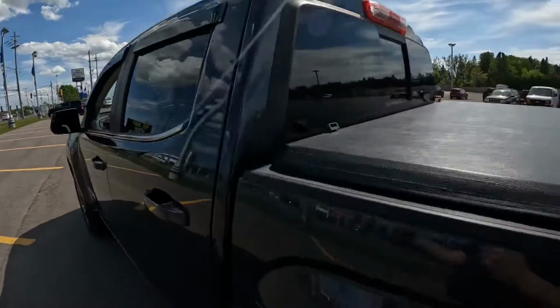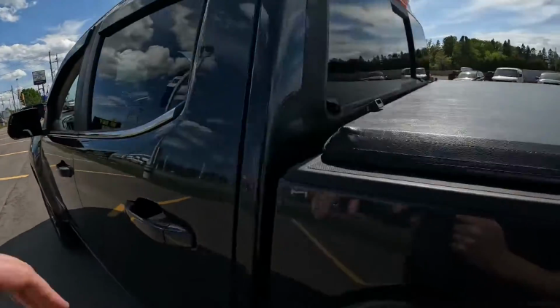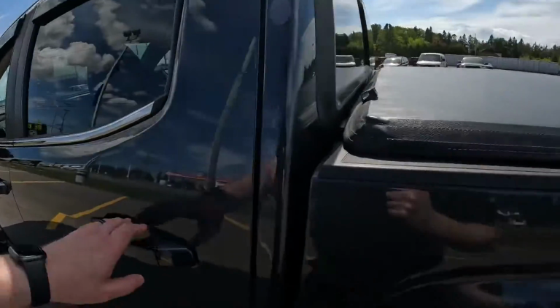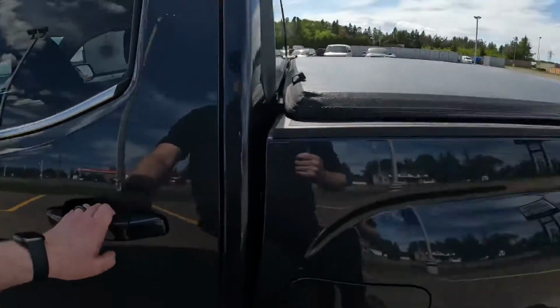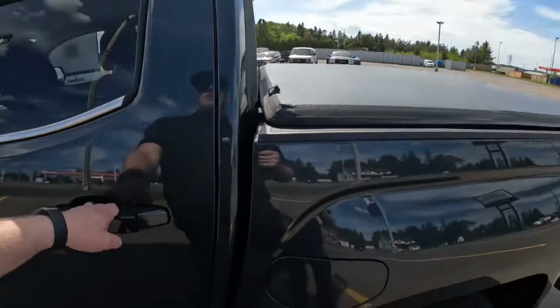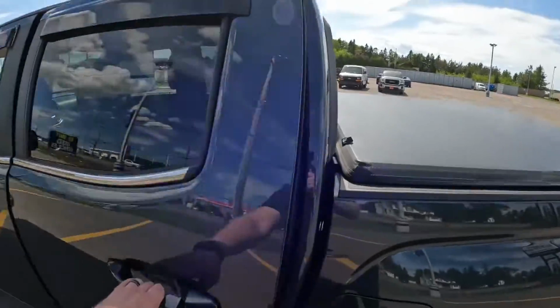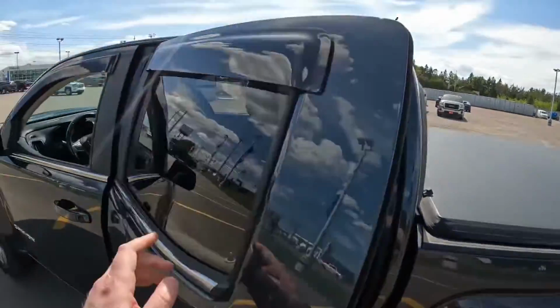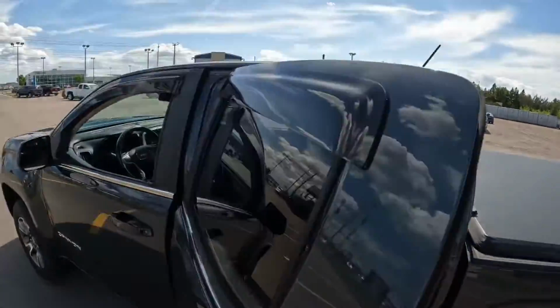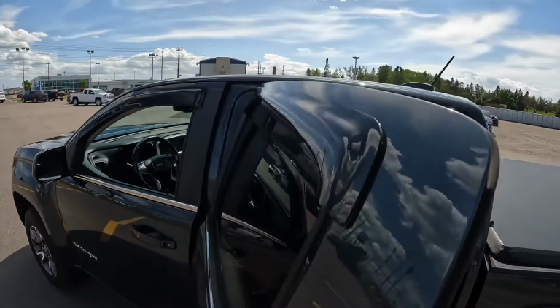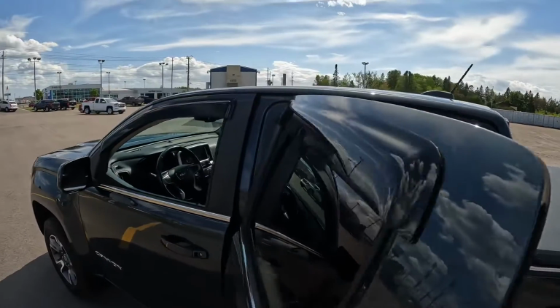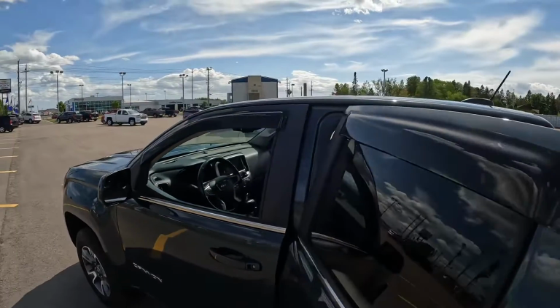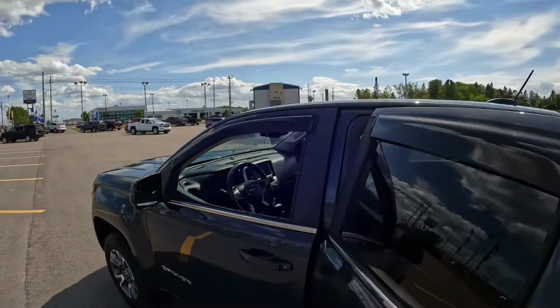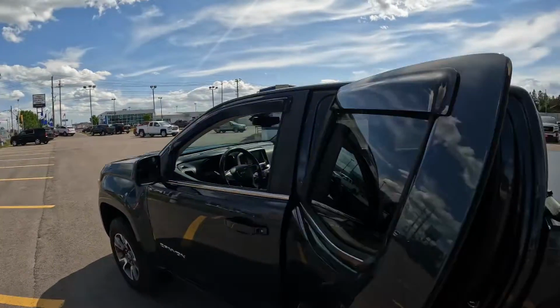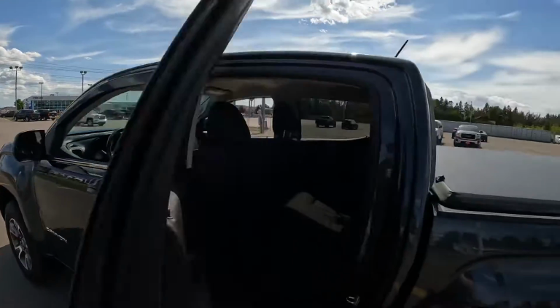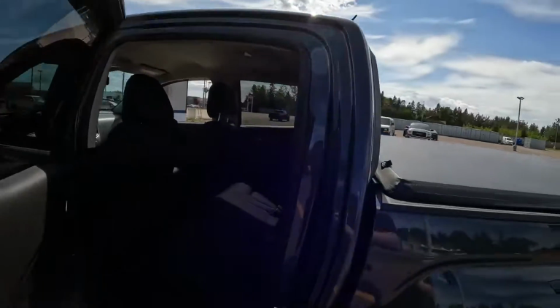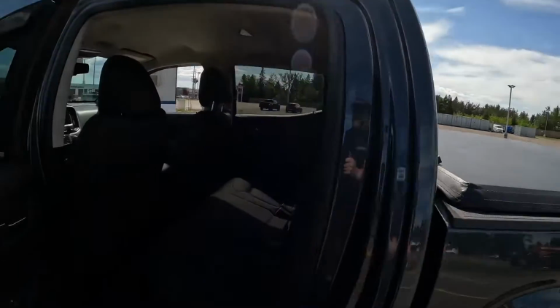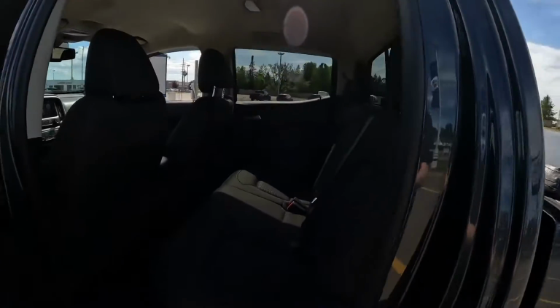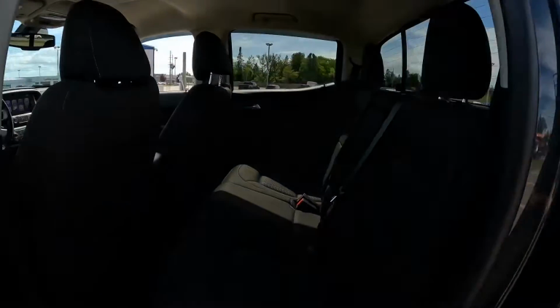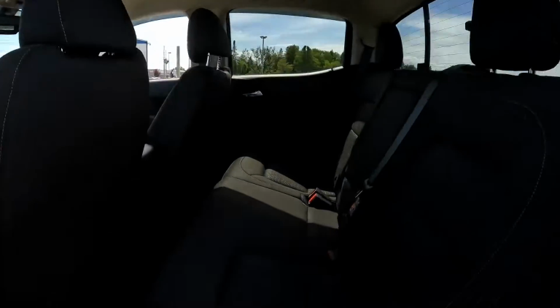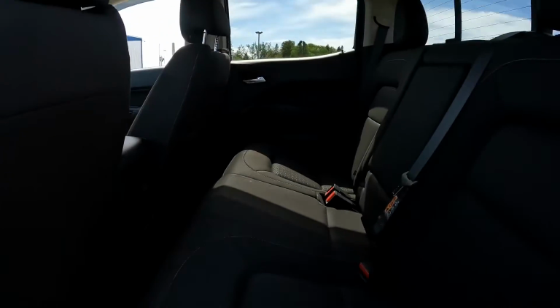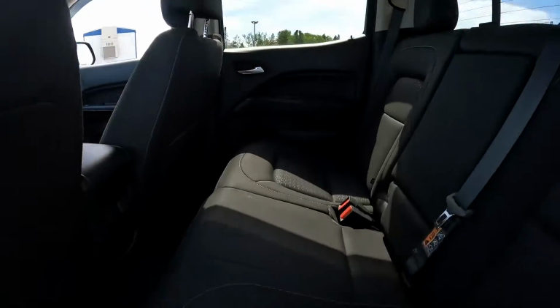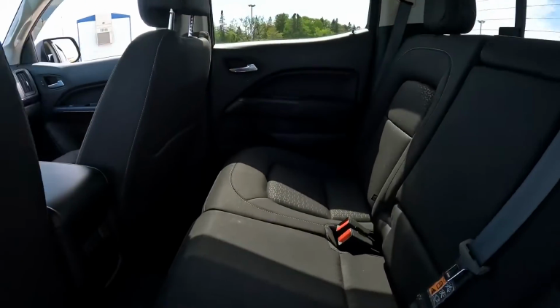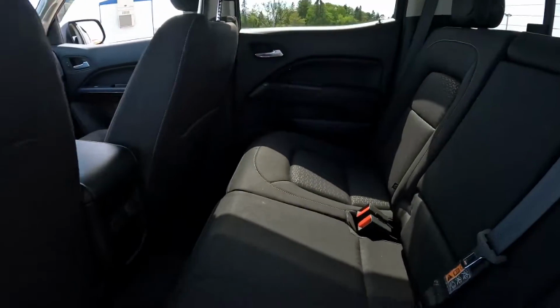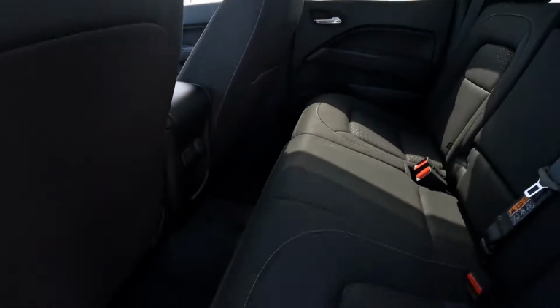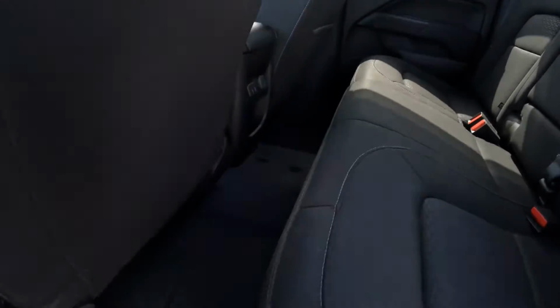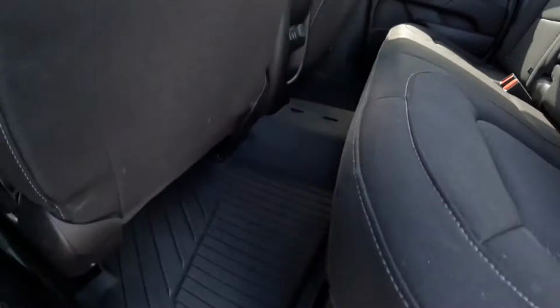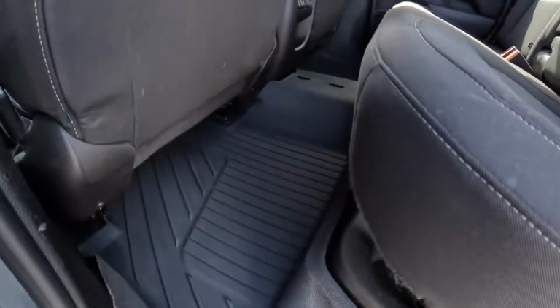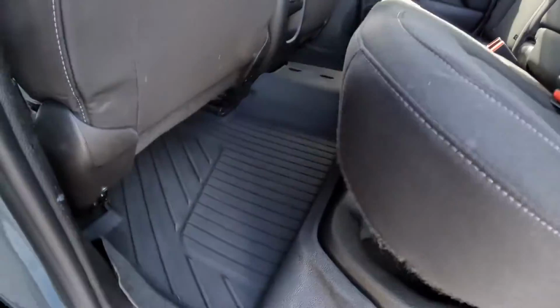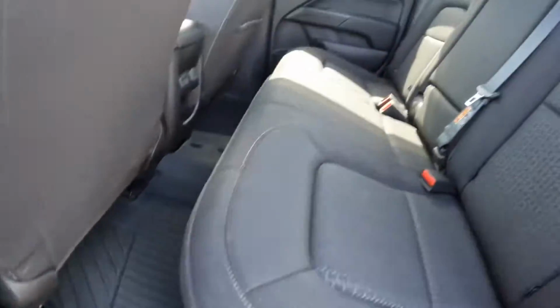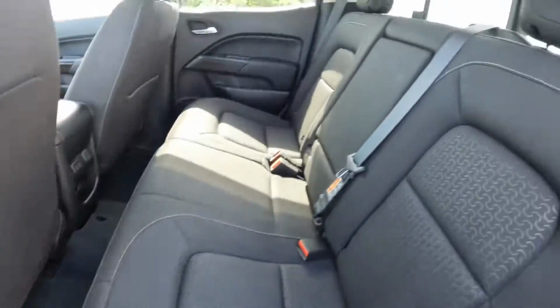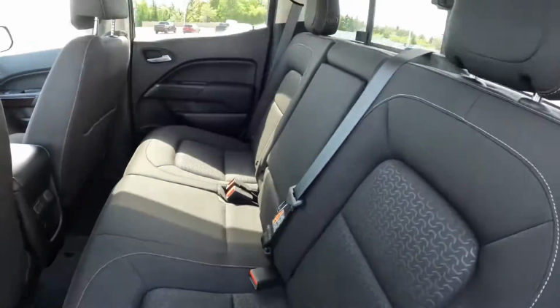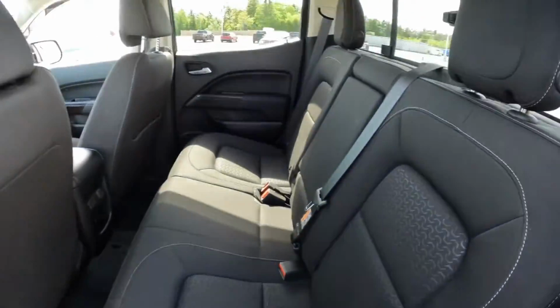This is going to have factory remote start, by the way. There's the window shades on the windows, which is kind of nice. Lots of room back here in the back, including the all-weather liners back here also.